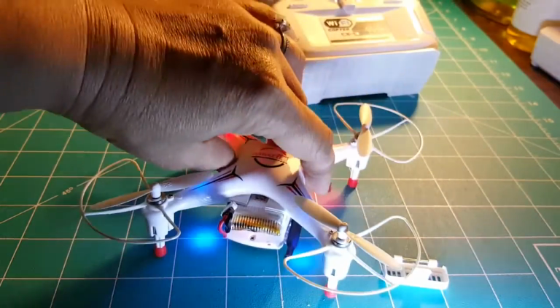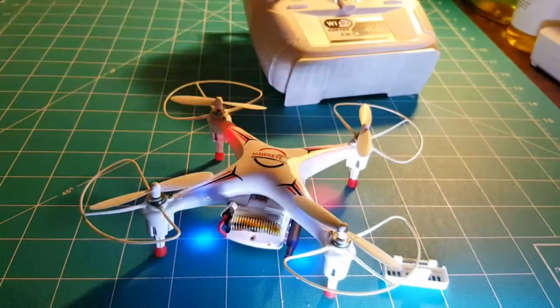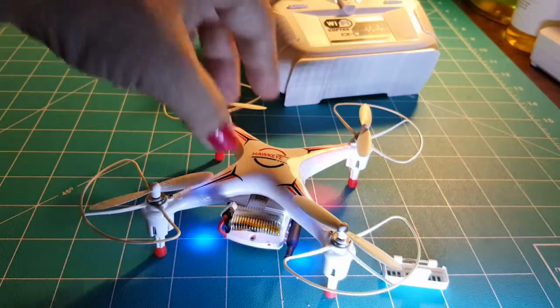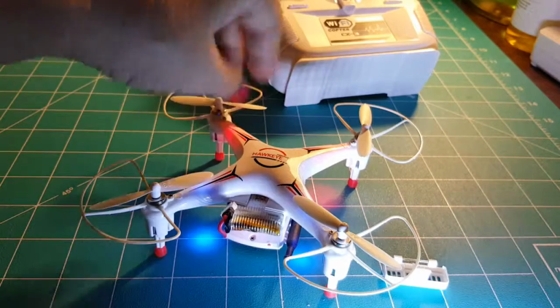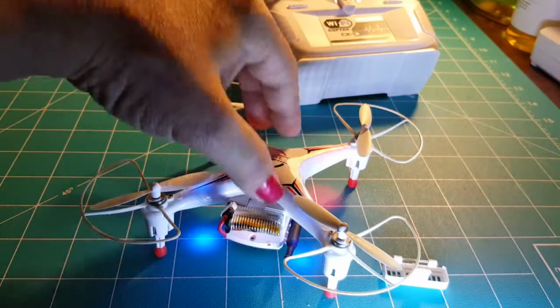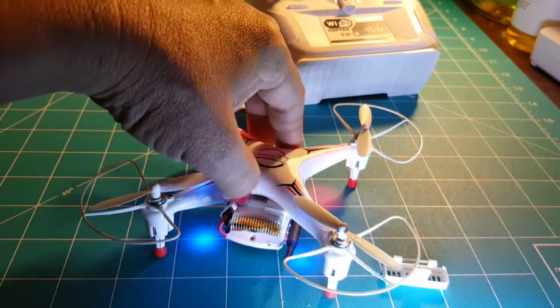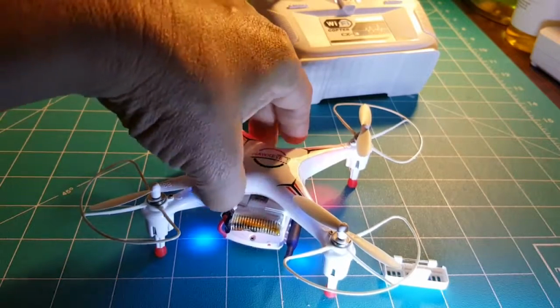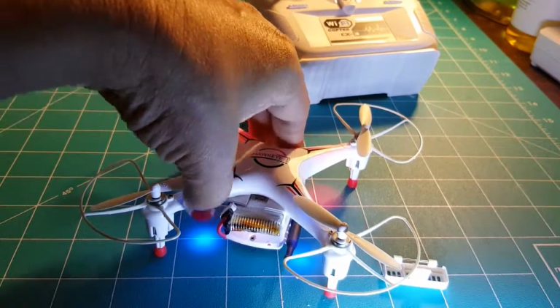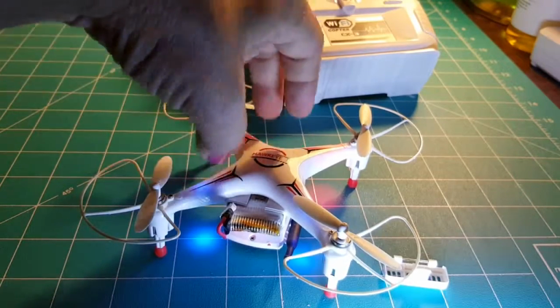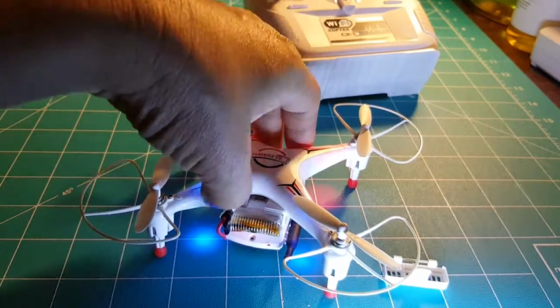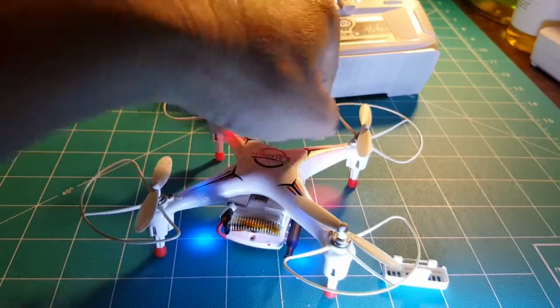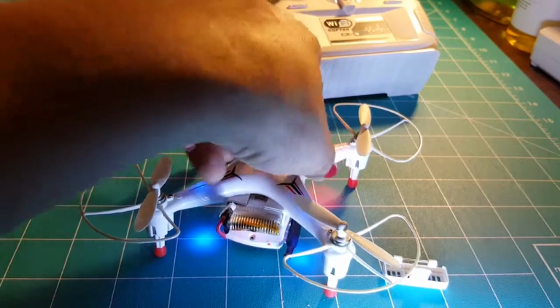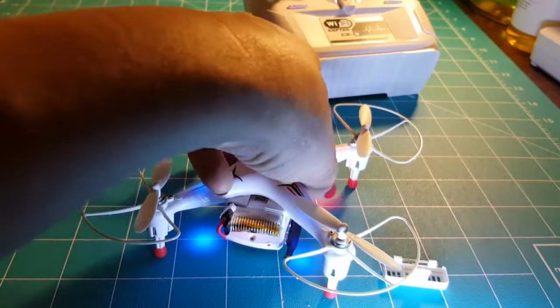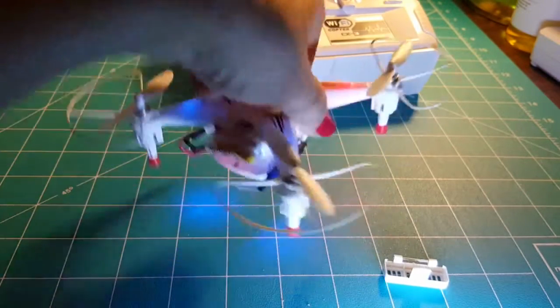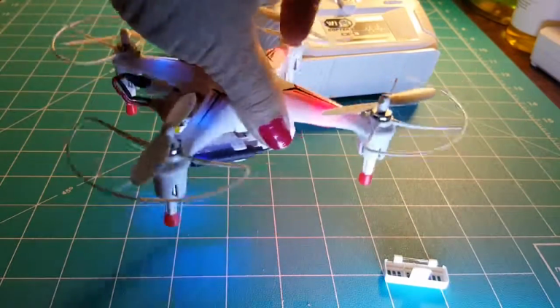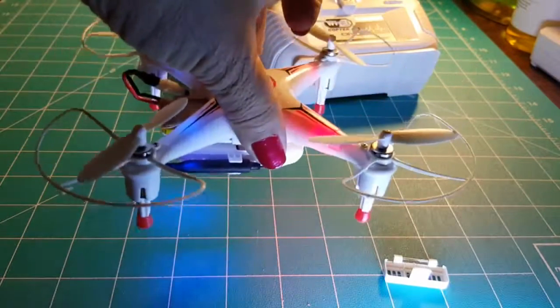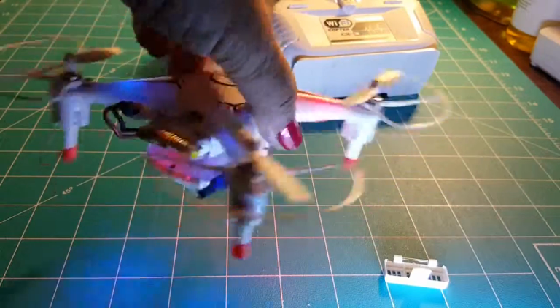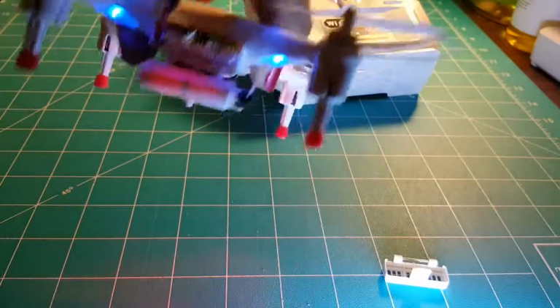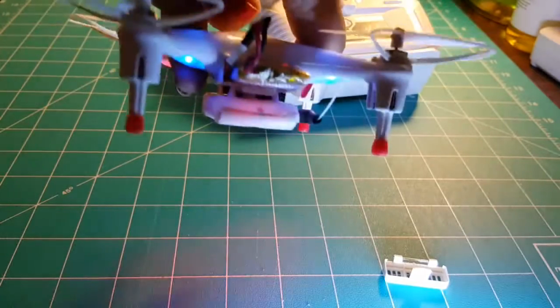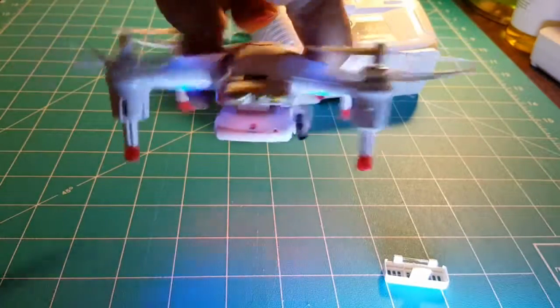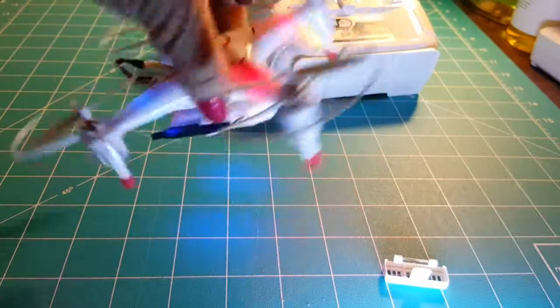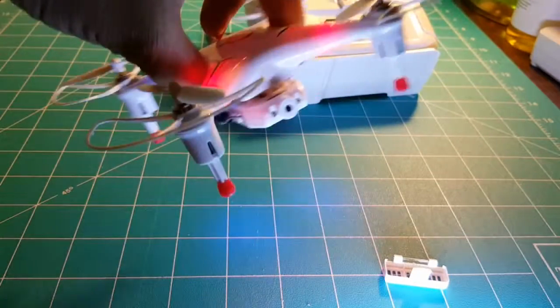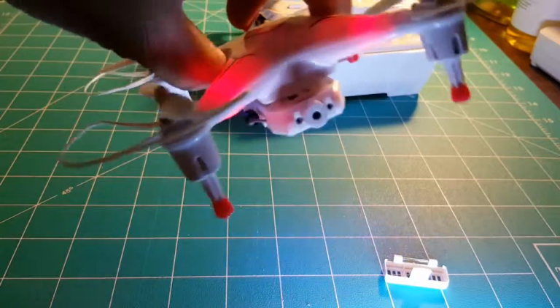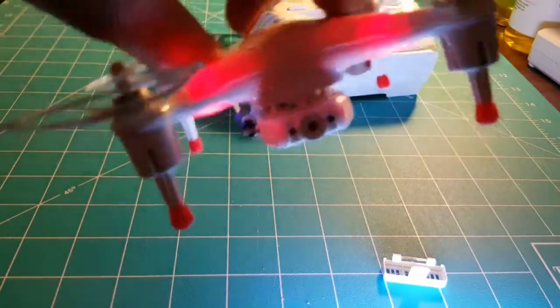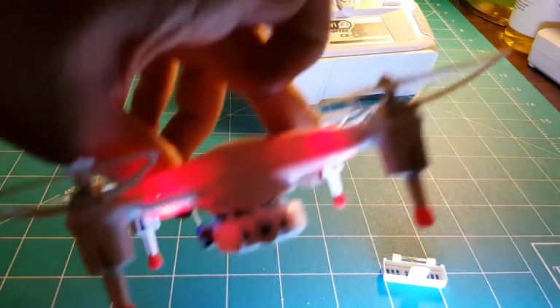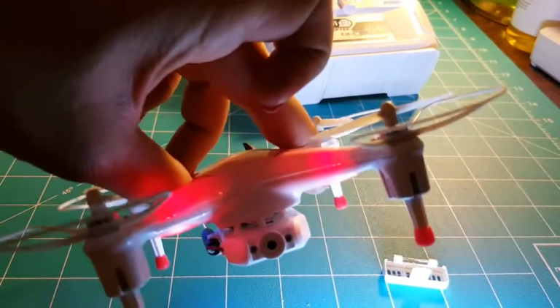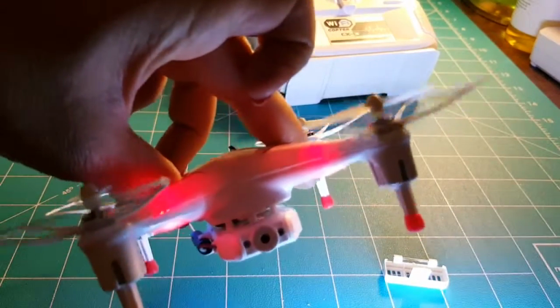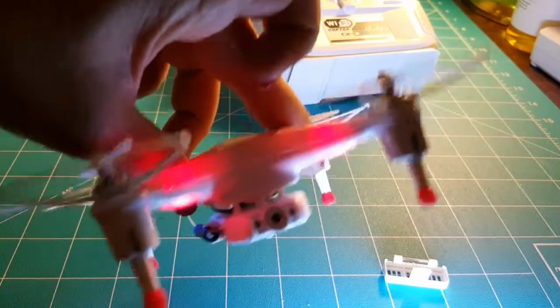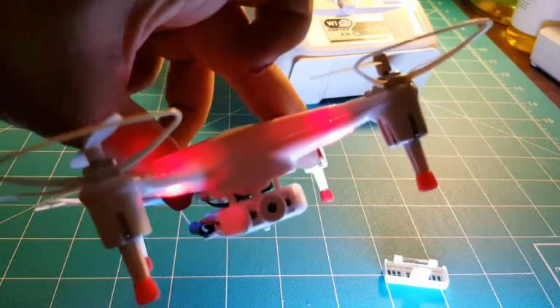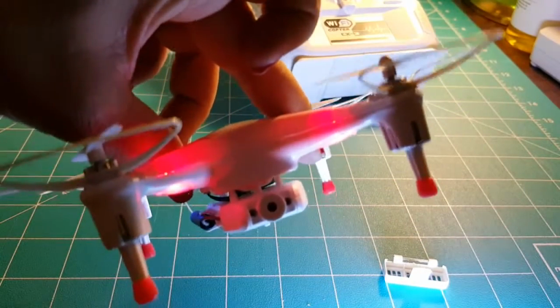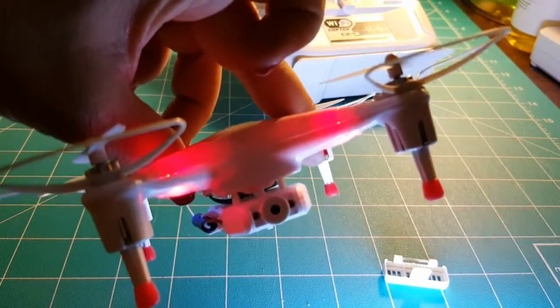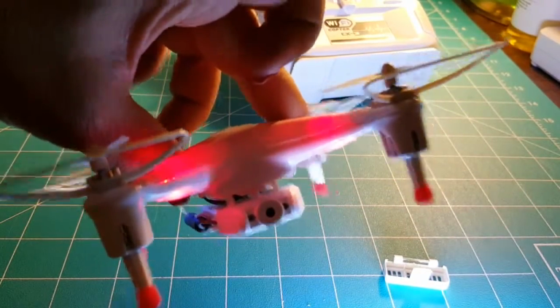I have already flown it one time. It wasn't the most successful, but I believe it probably takes some time to get started. It also has the camera built in right there.